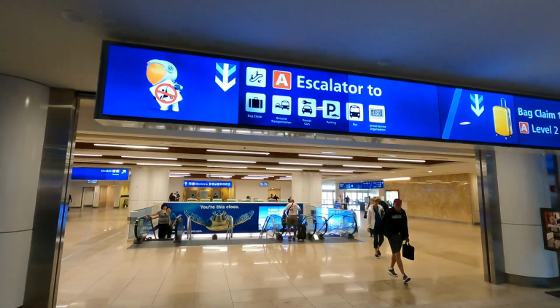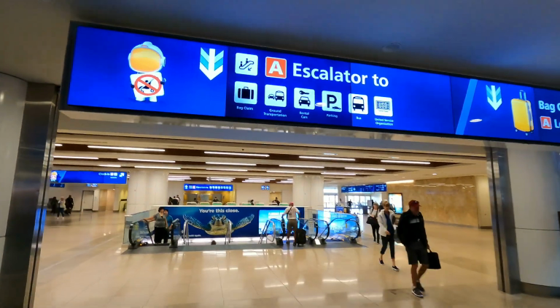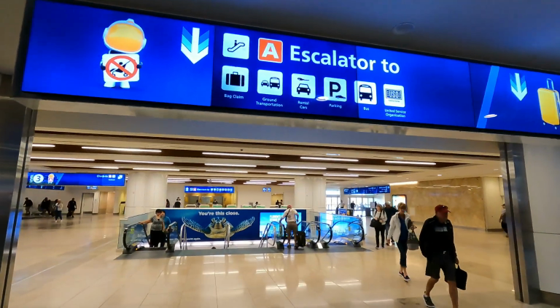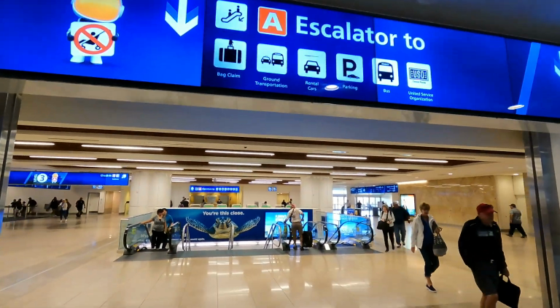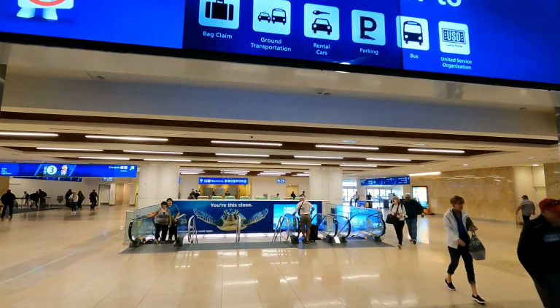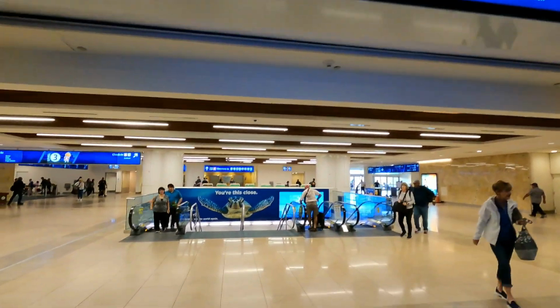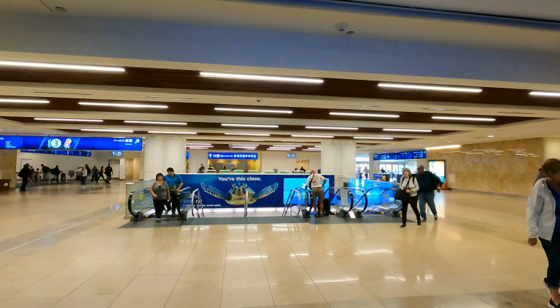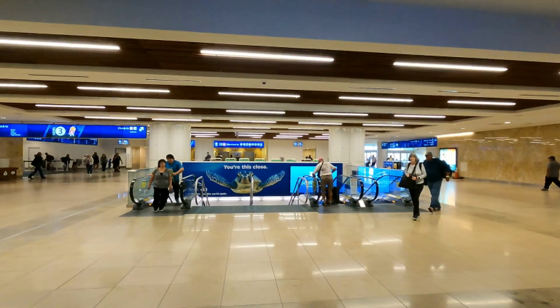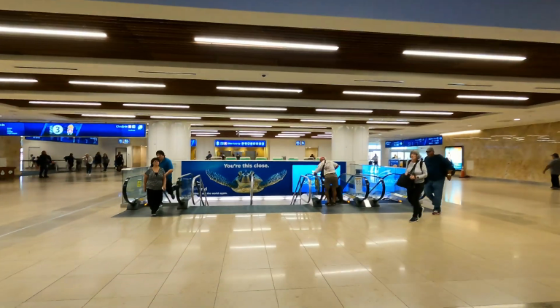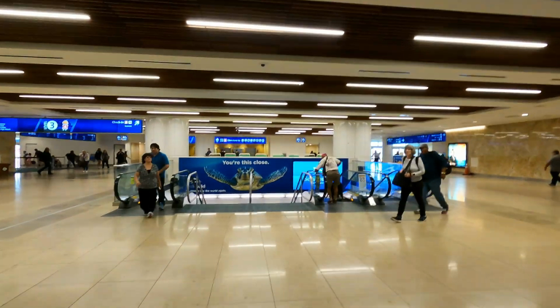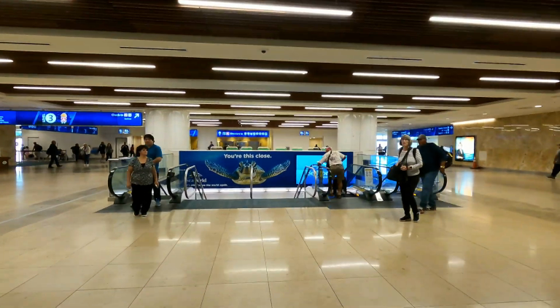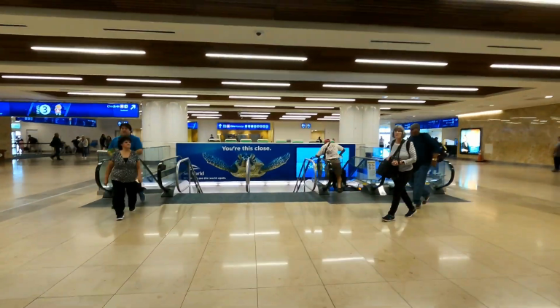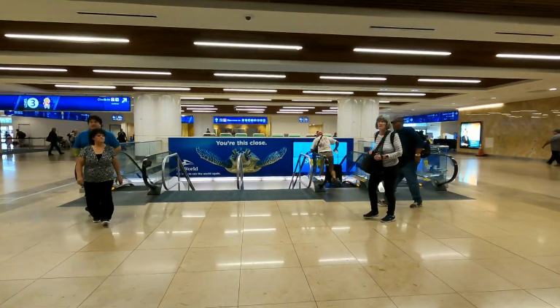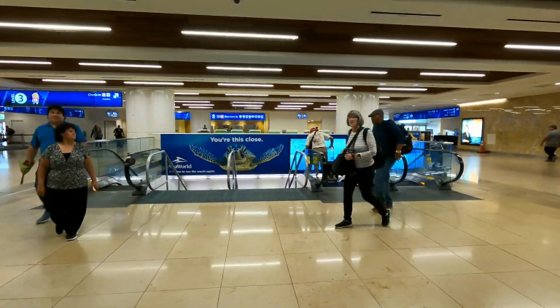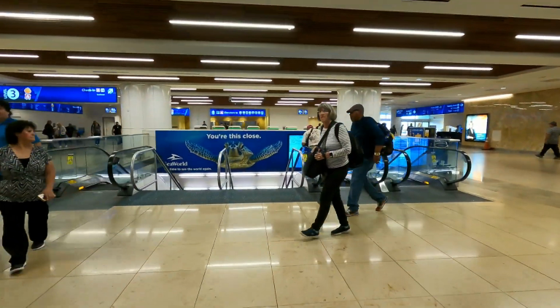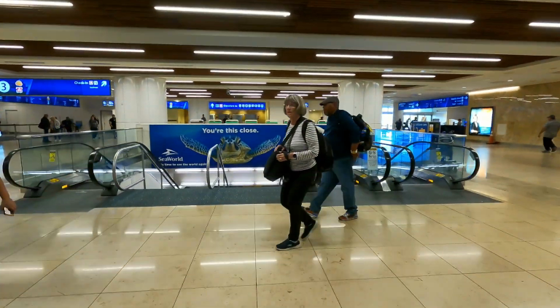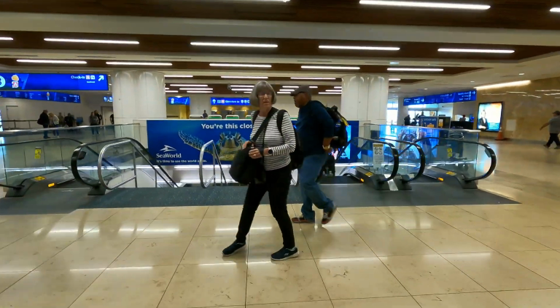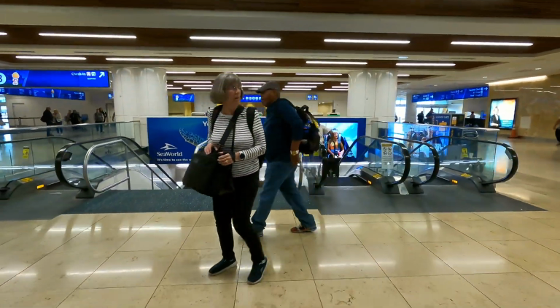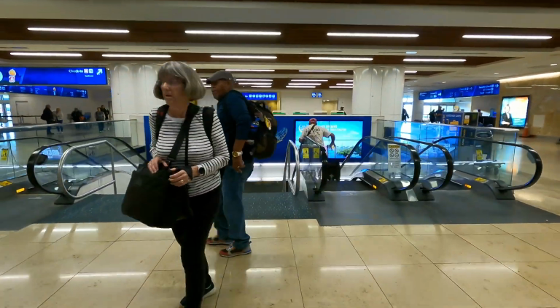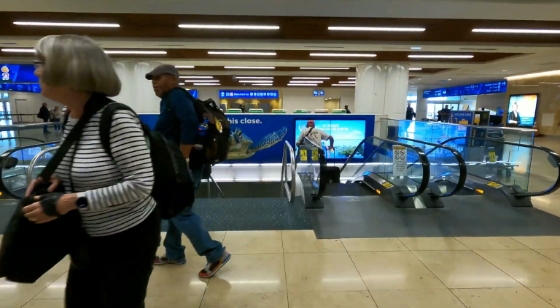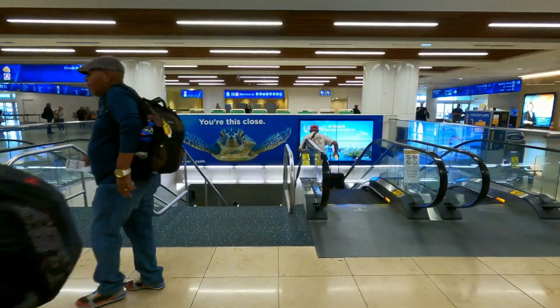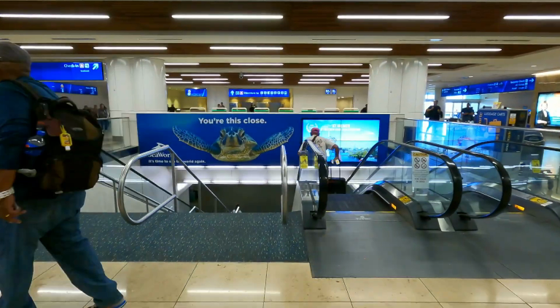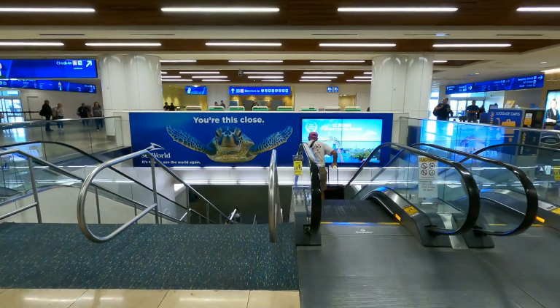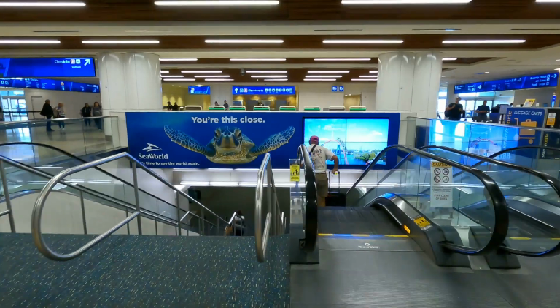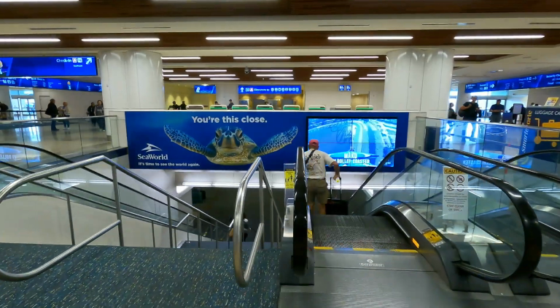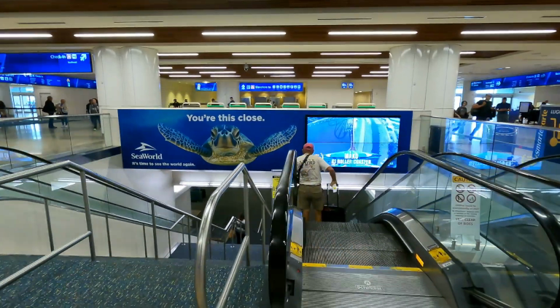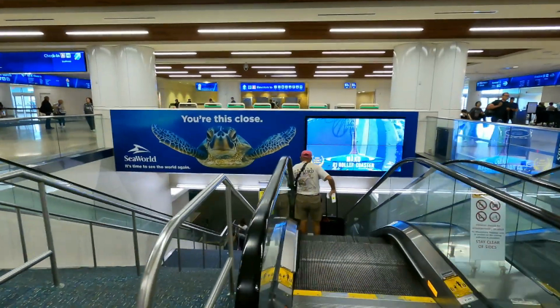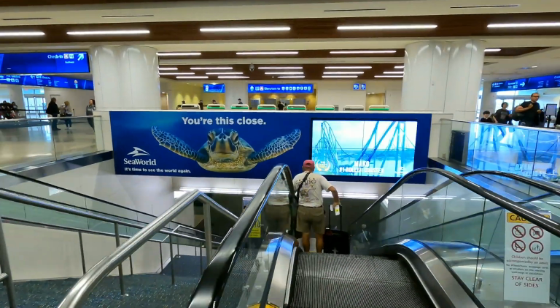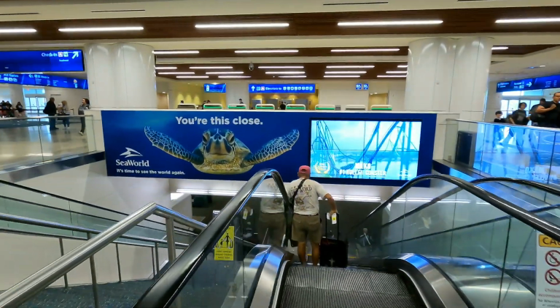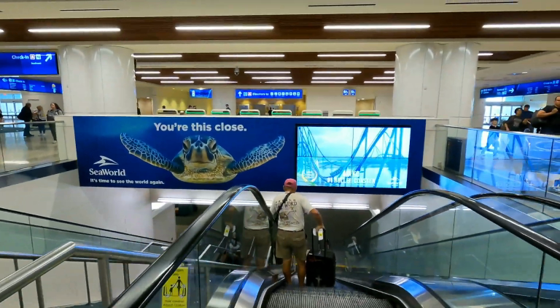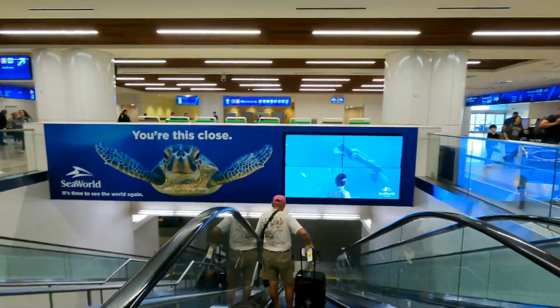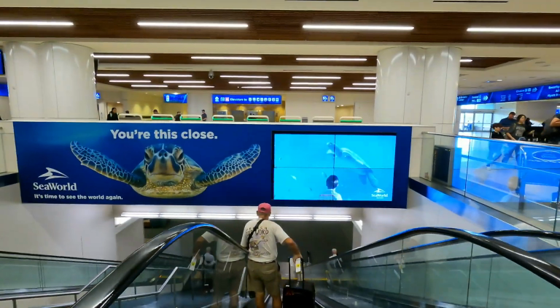We have officially made it from terminal B to terminal A. Our next step is to get to level one, so either you can take the elevator or you can take the escalator down.